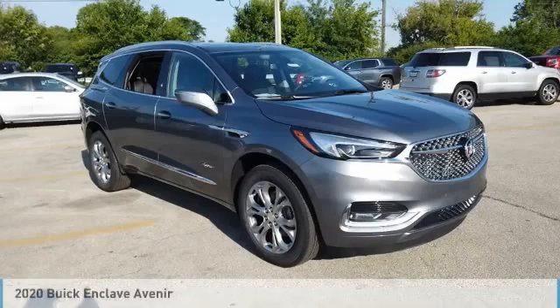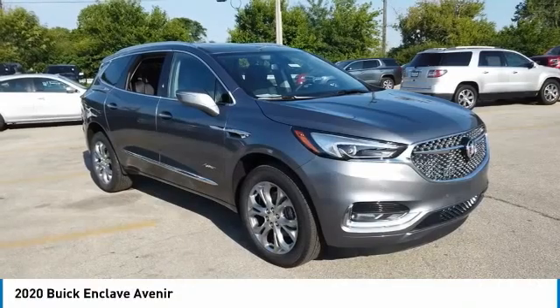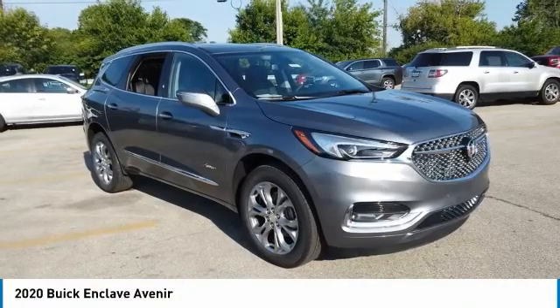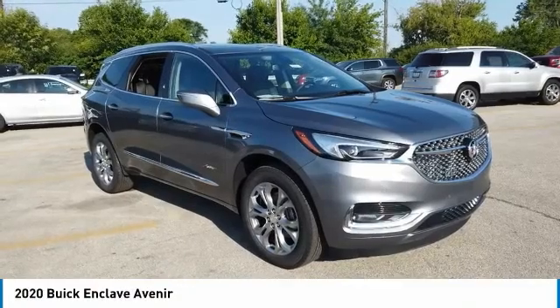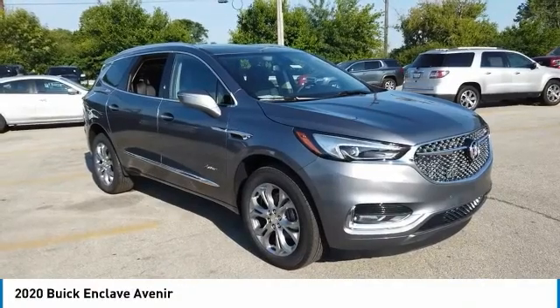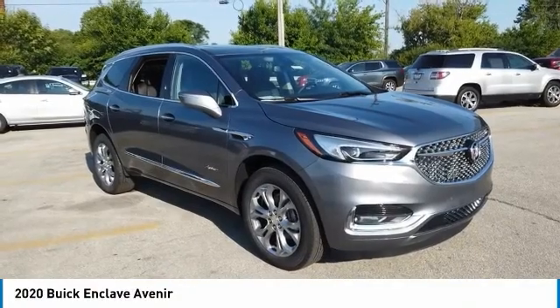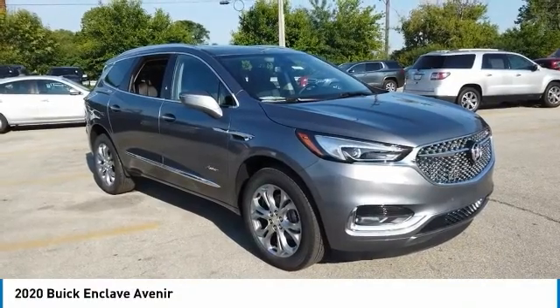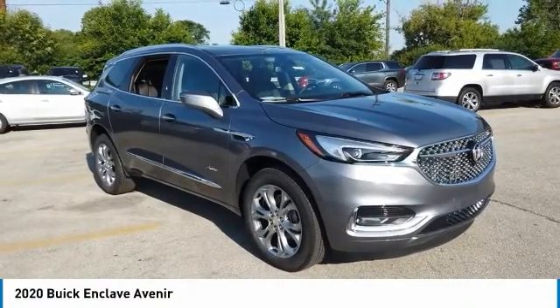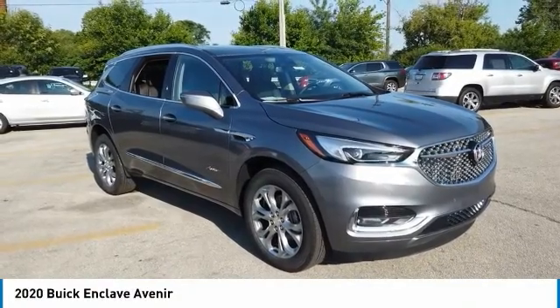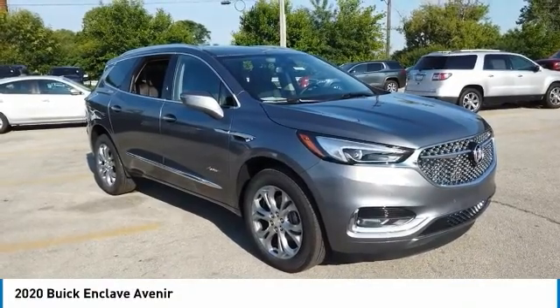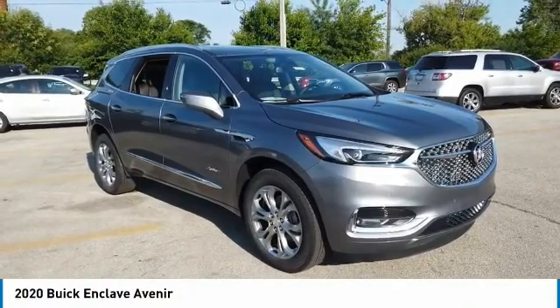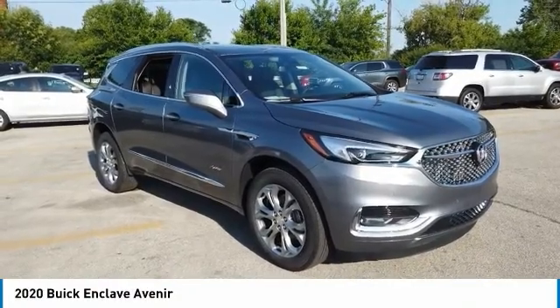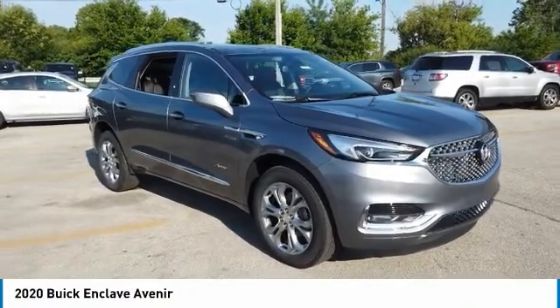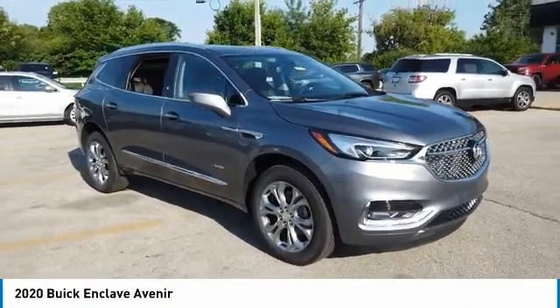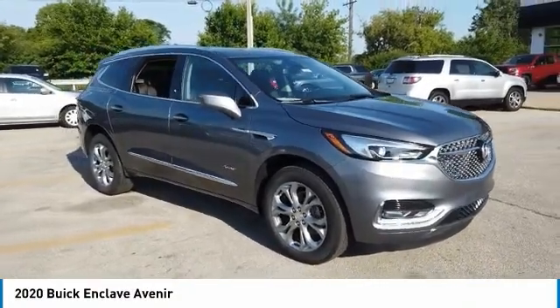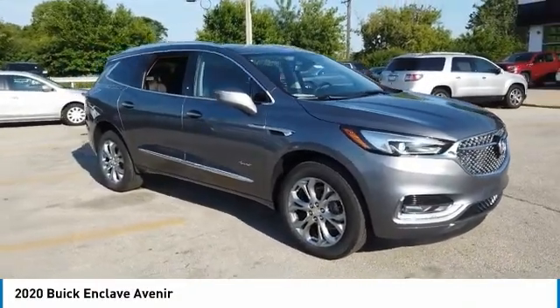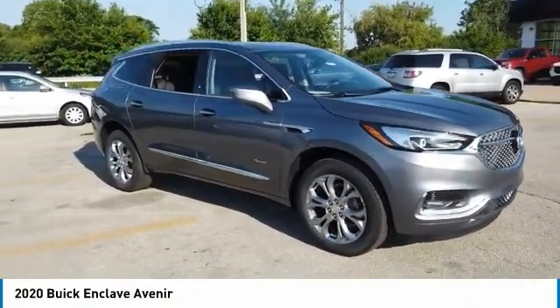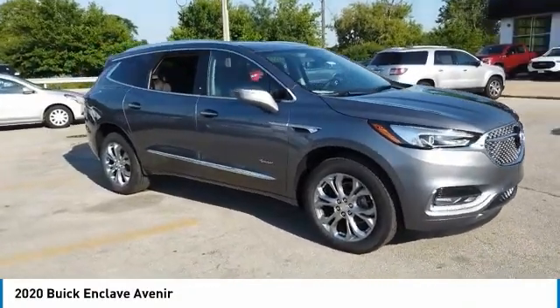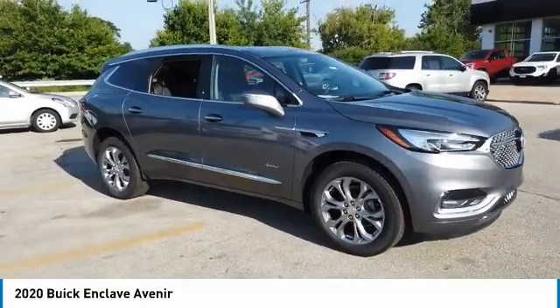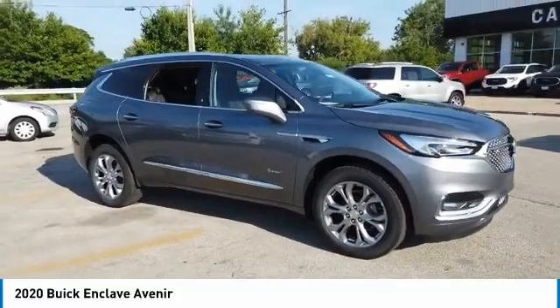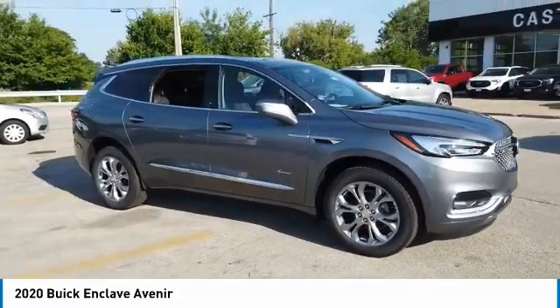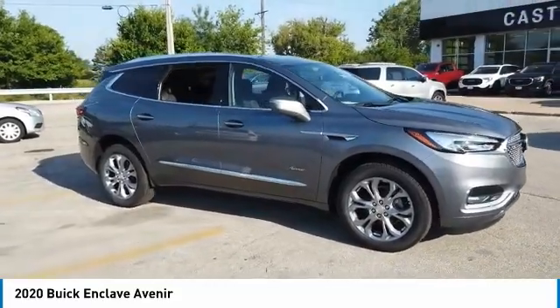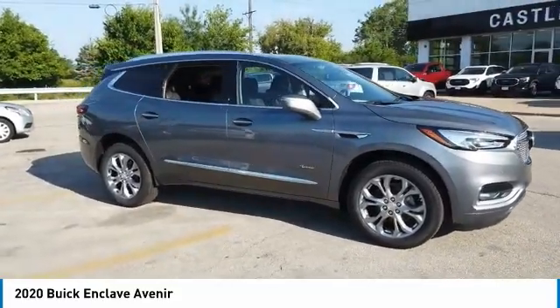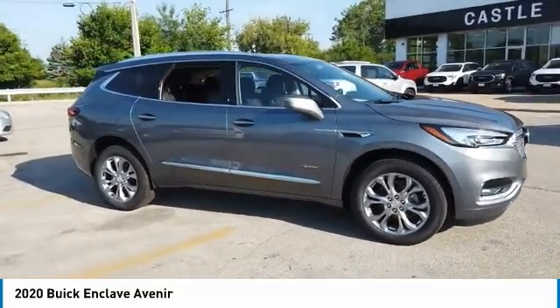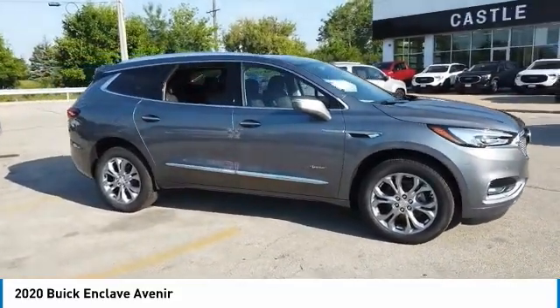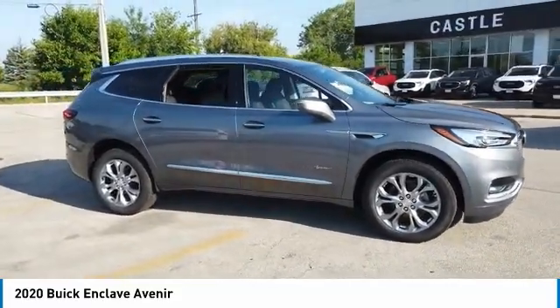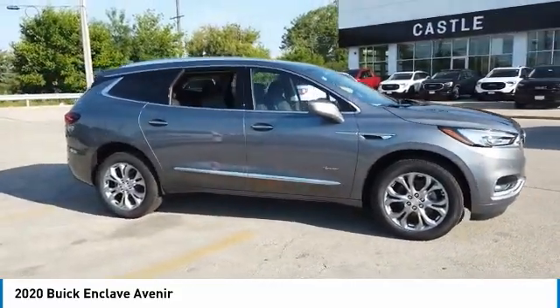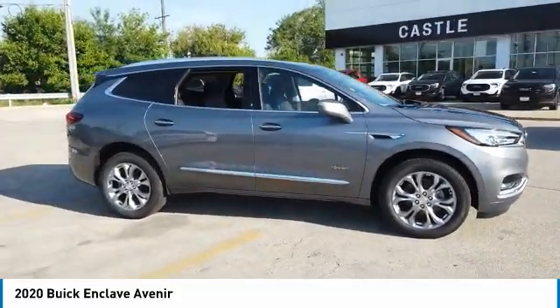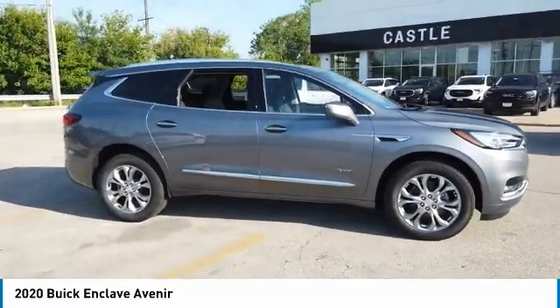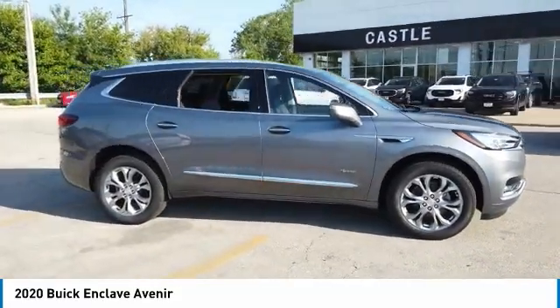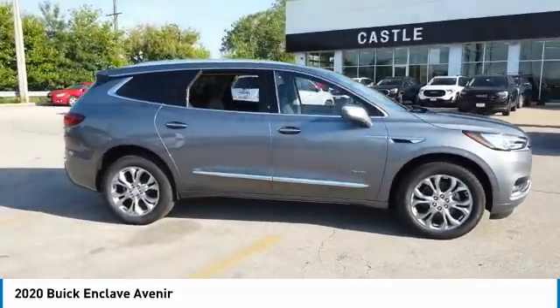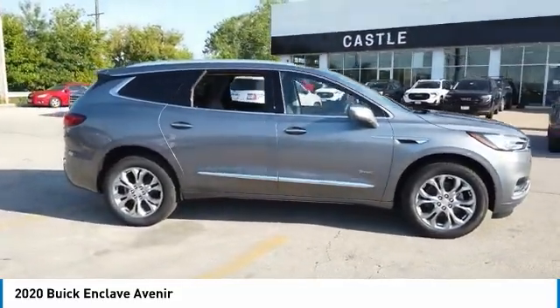You are going to love the 2020 Enclave. The Enclave offers three rows of seats, standard, with seating for up to eight passengers.